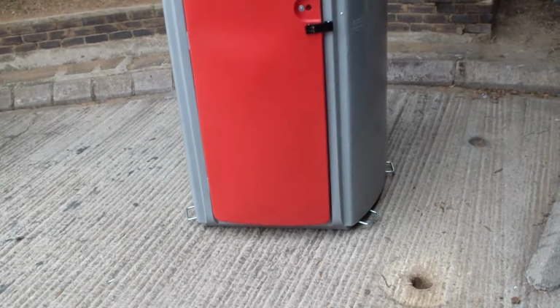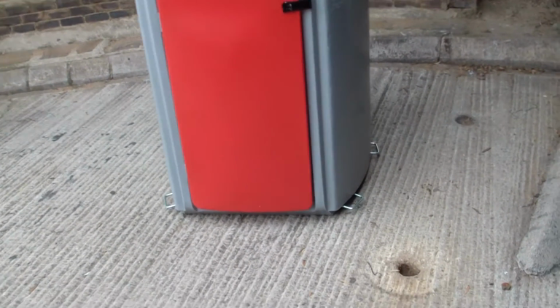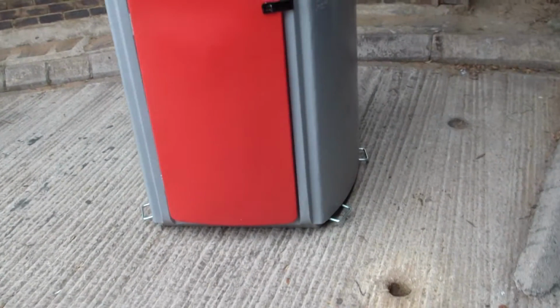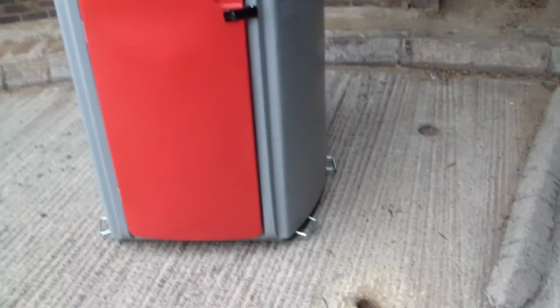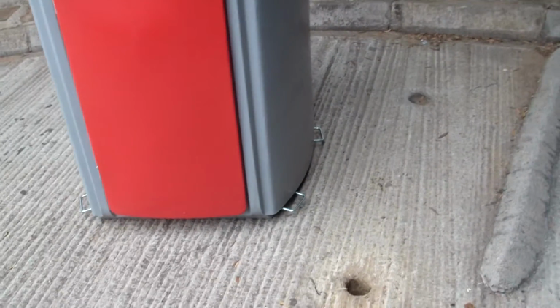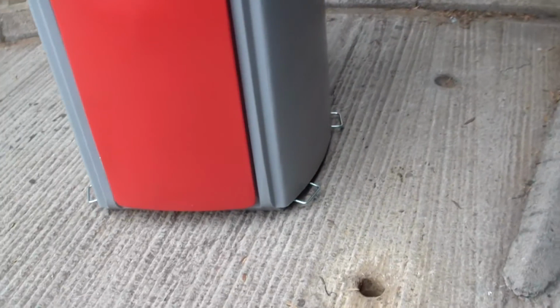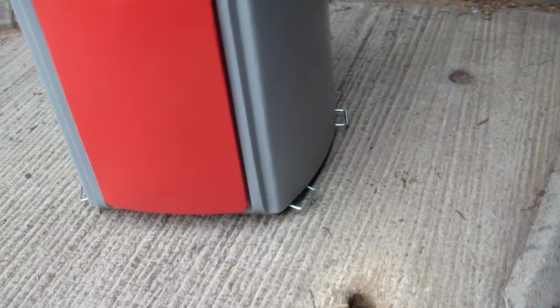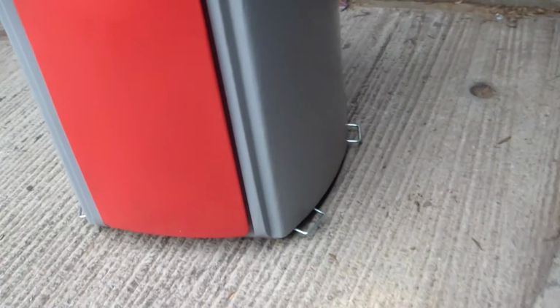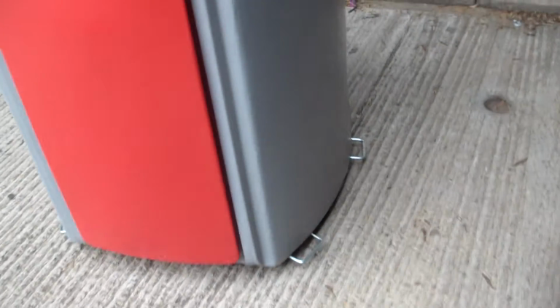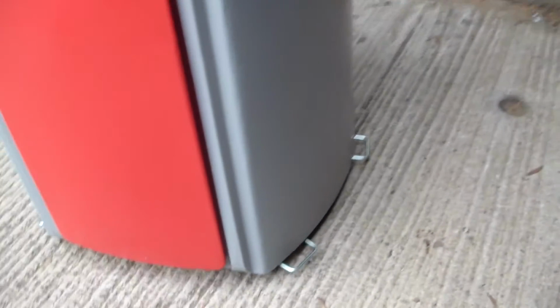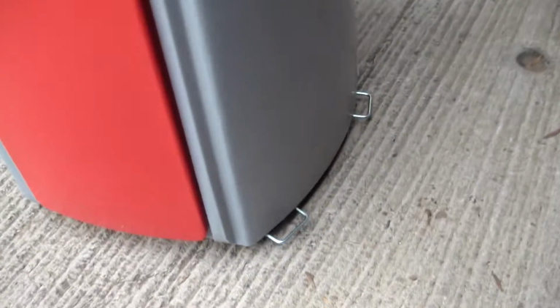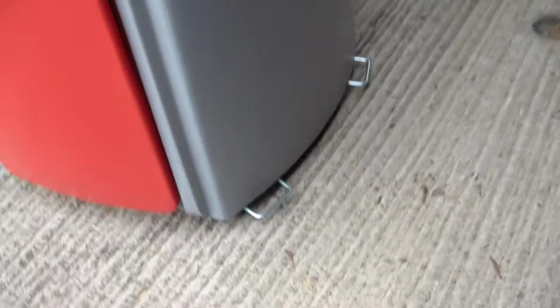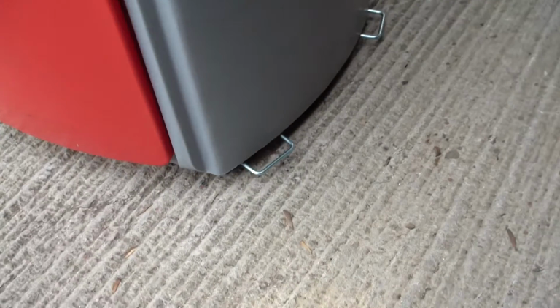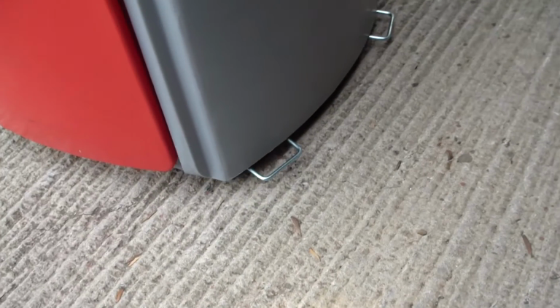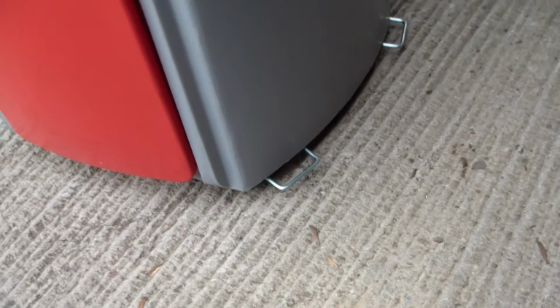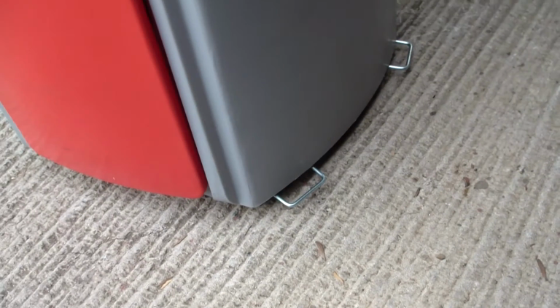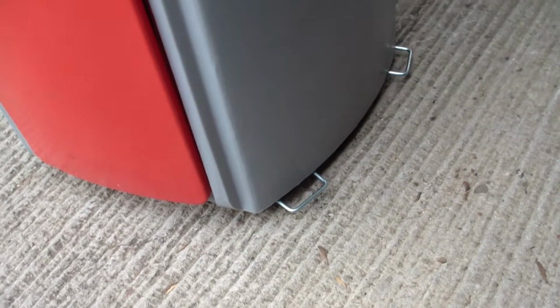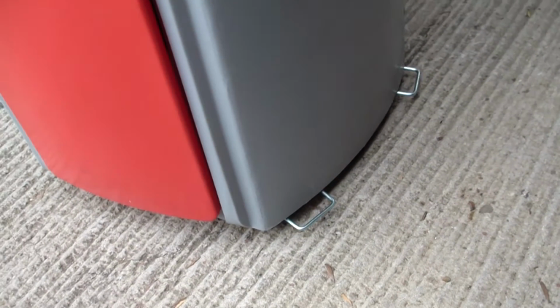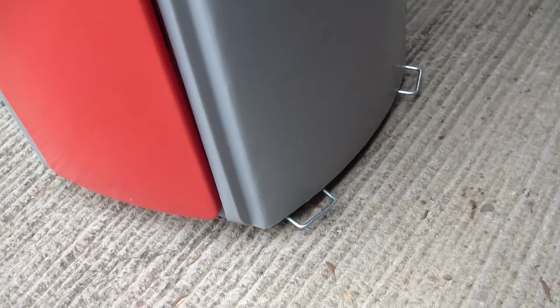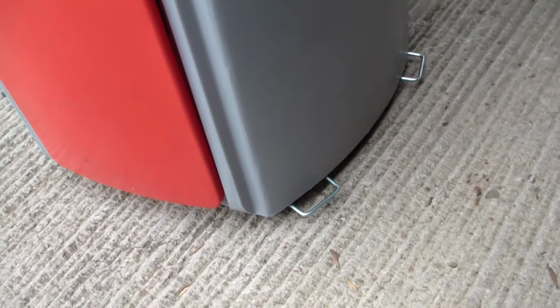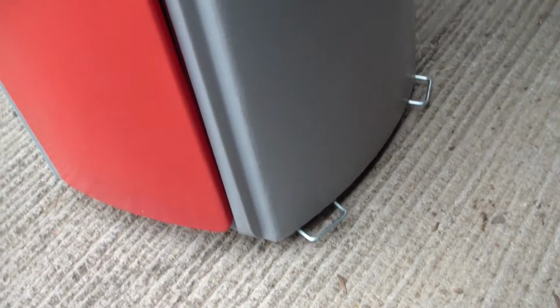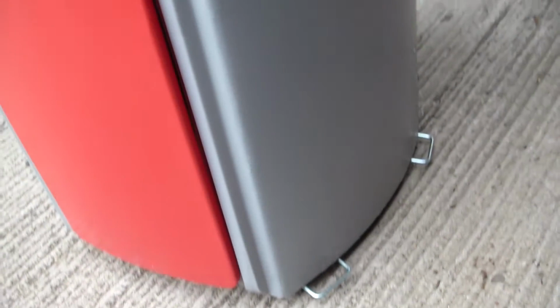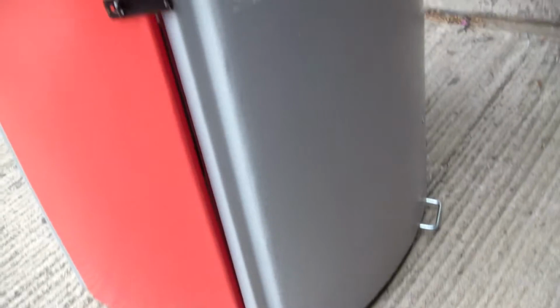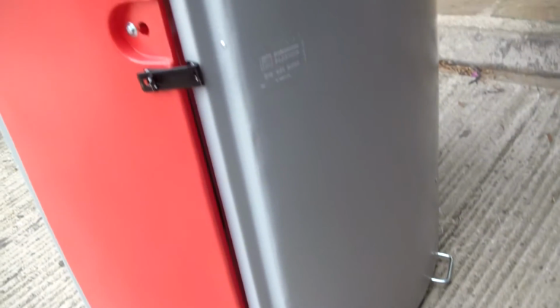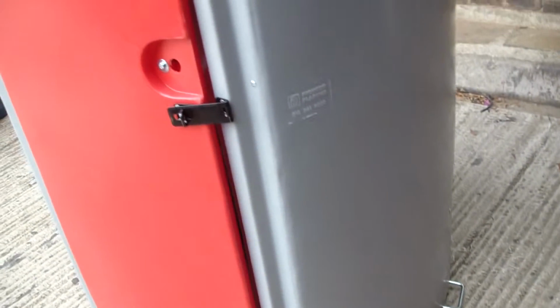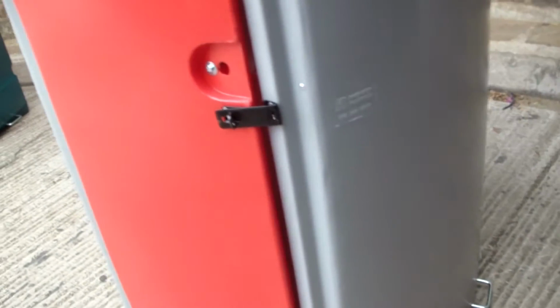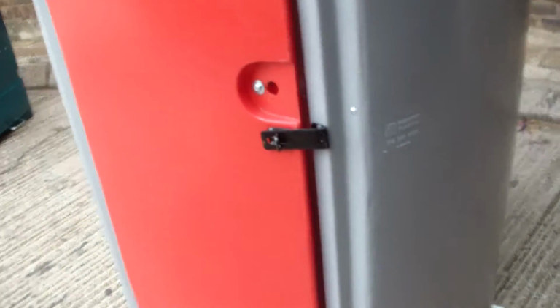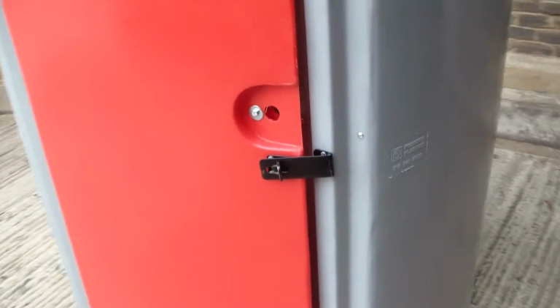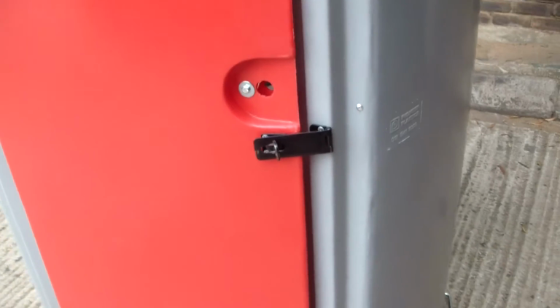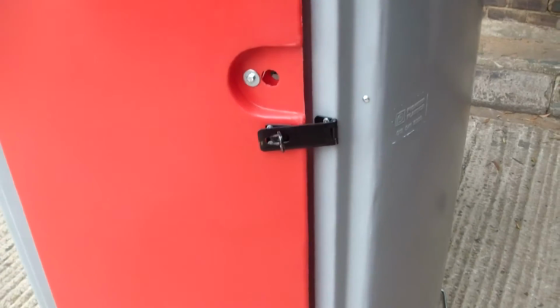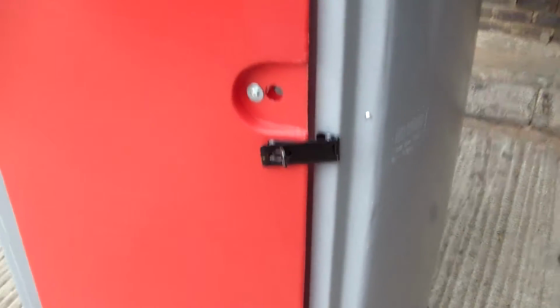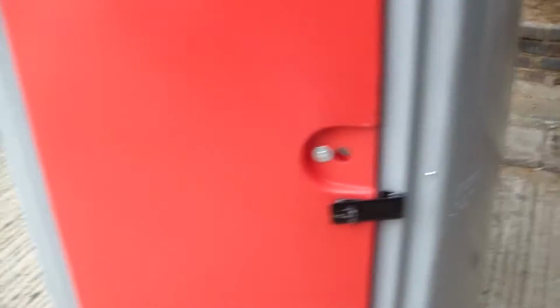Some nice features of it: it's got the steel lifting handles on the sides, so very easy to load and offload on vehicles. Obviously it can lock easily here.